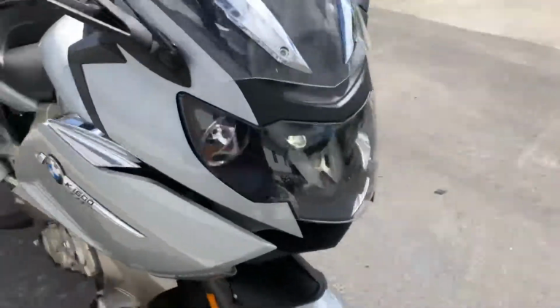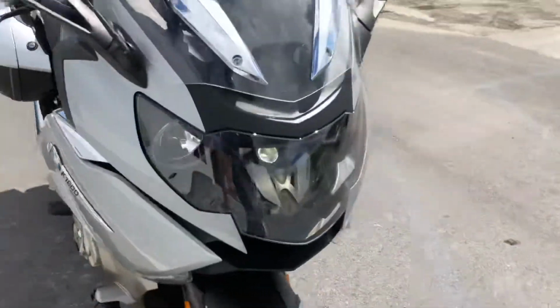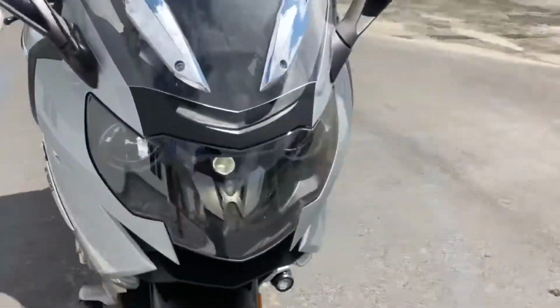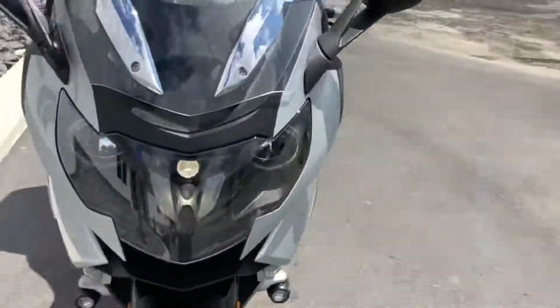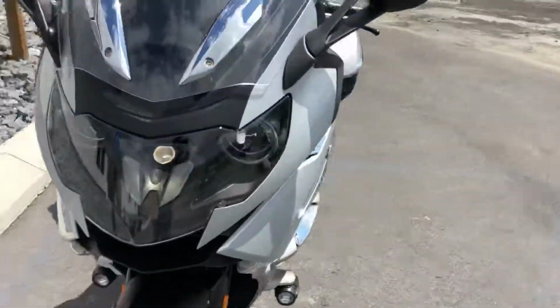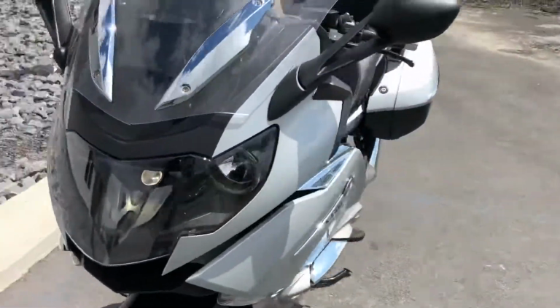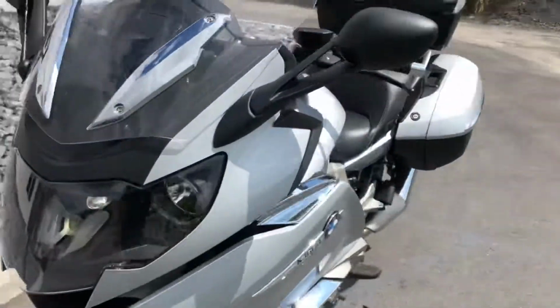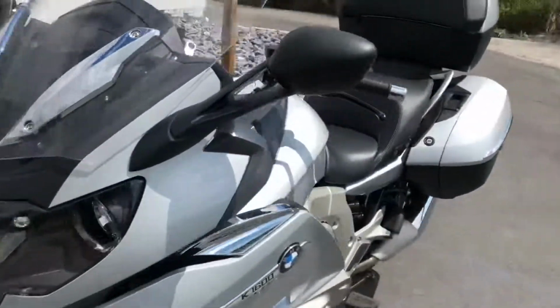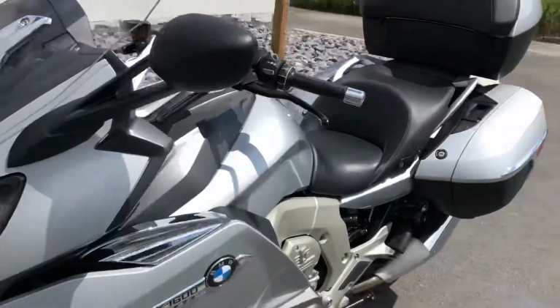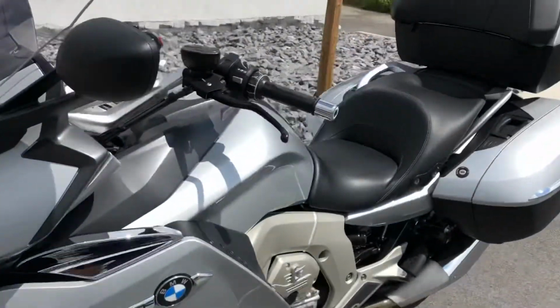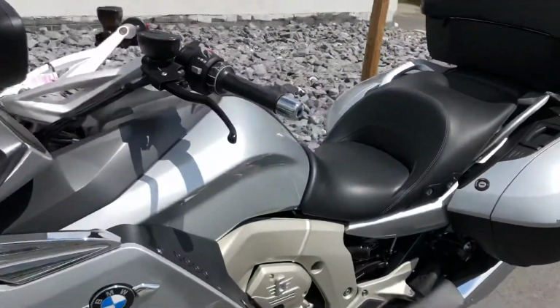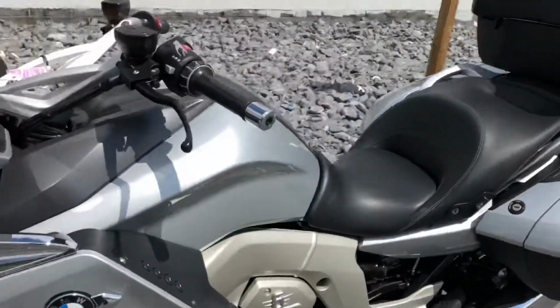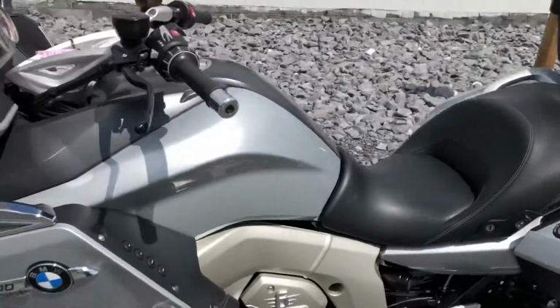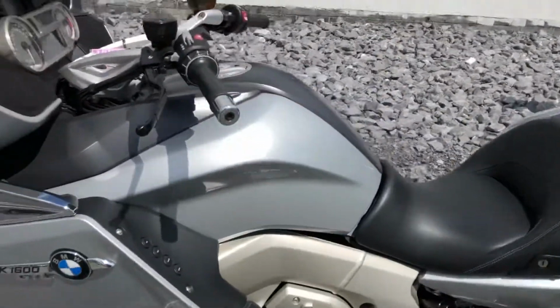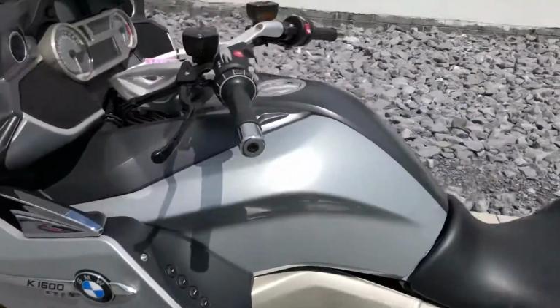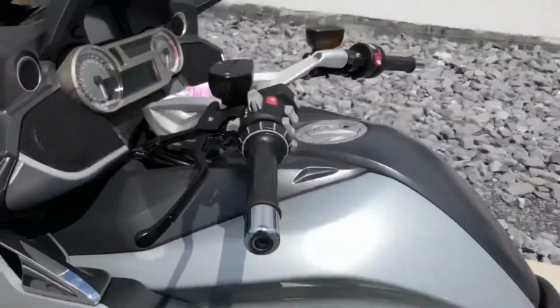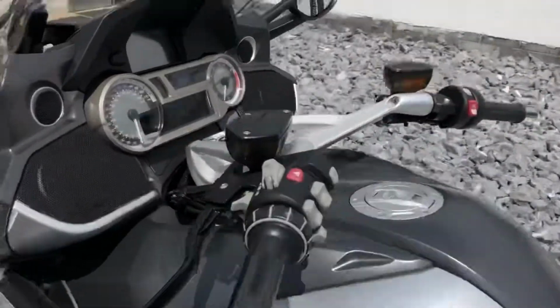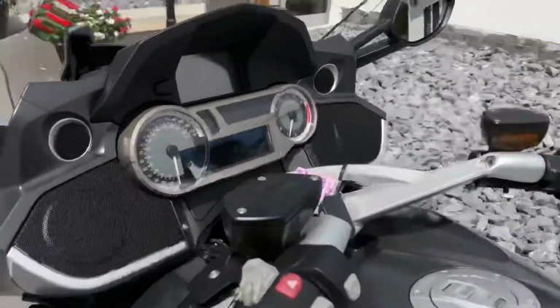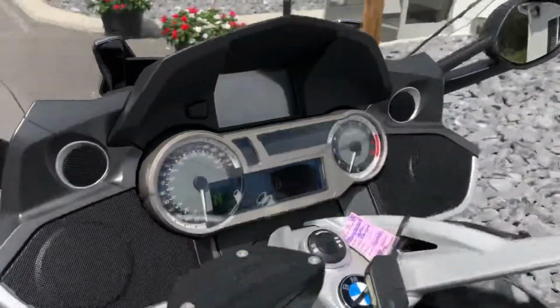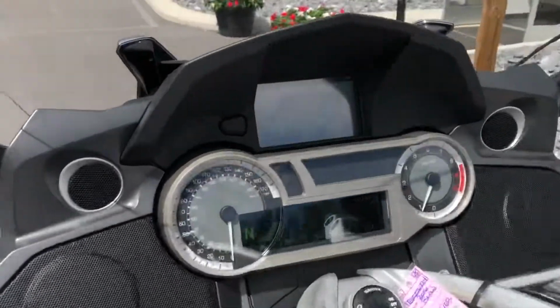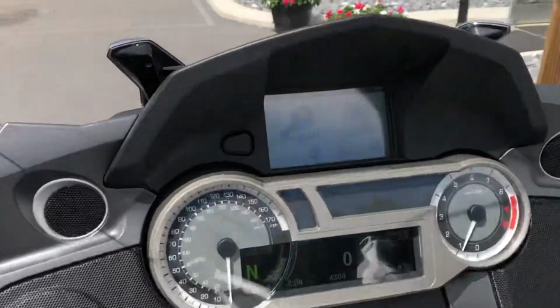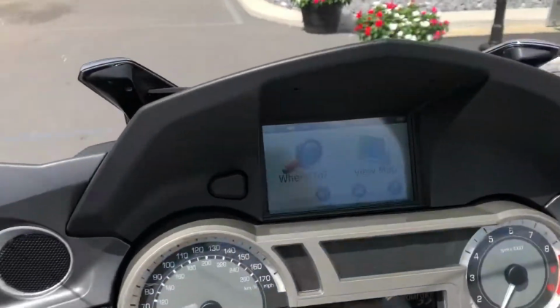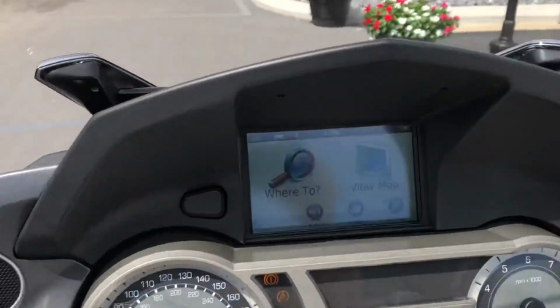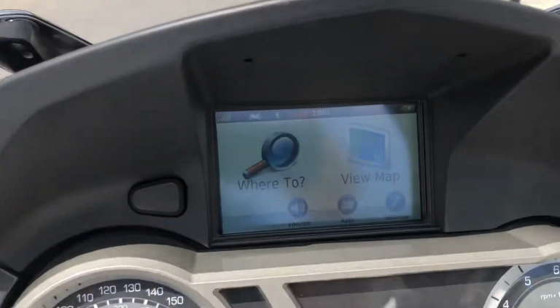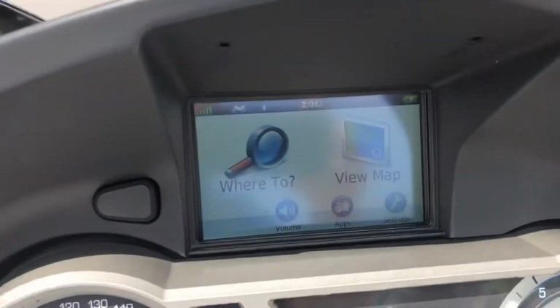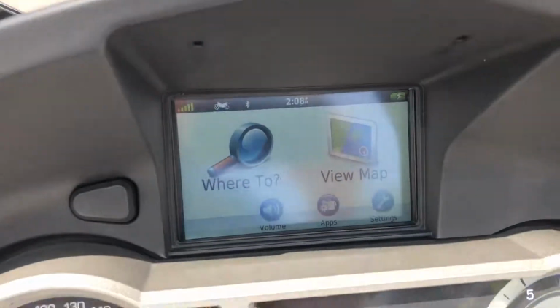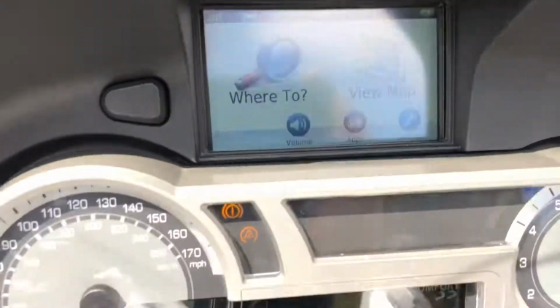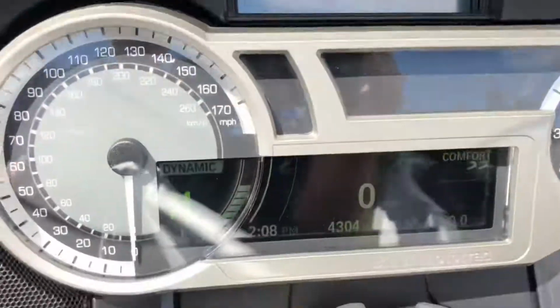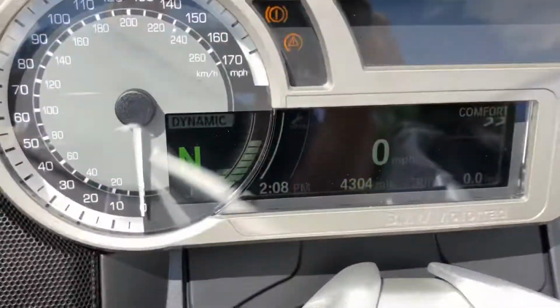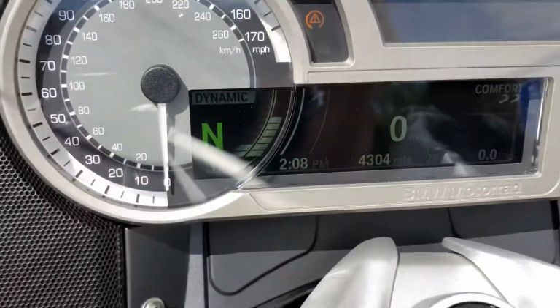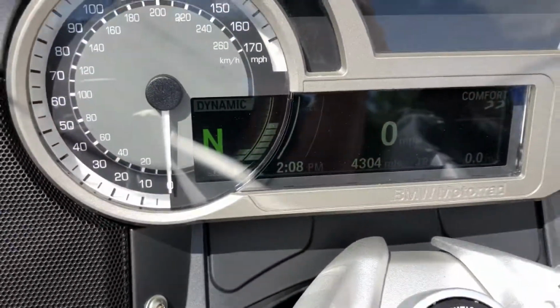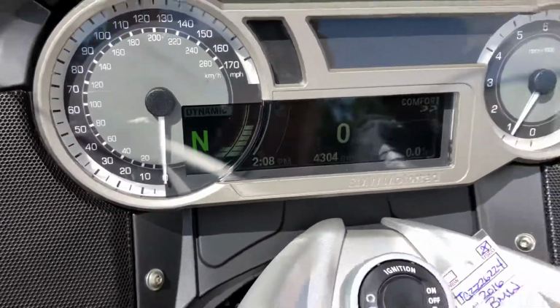We'll be performing a BMW annual service to it before it leaves. Also included is the NAV5 unit. 4,300 miles.